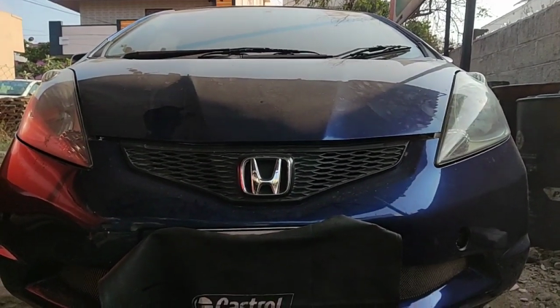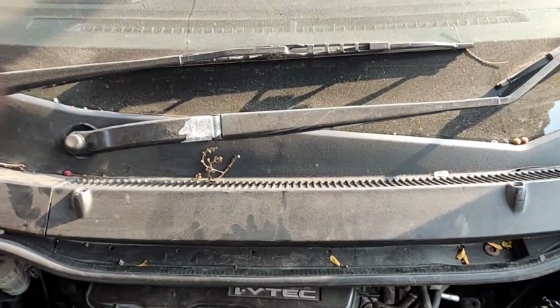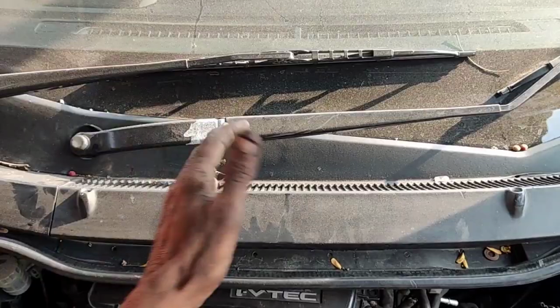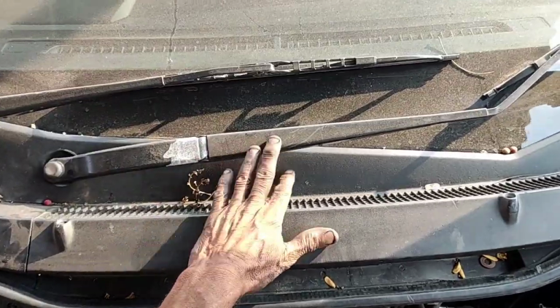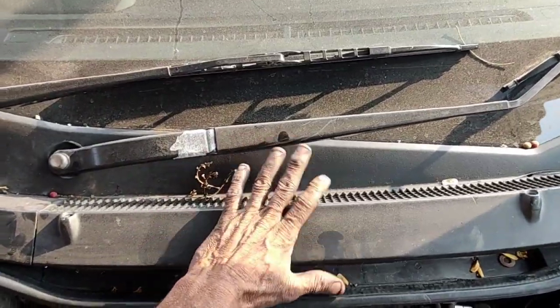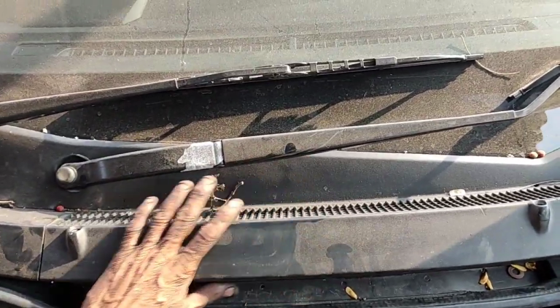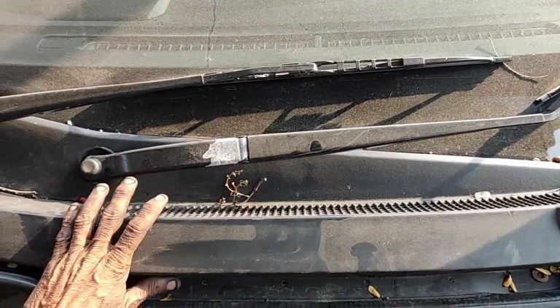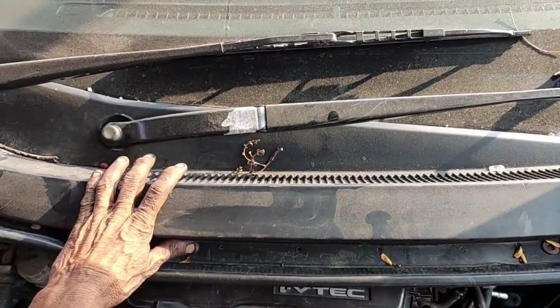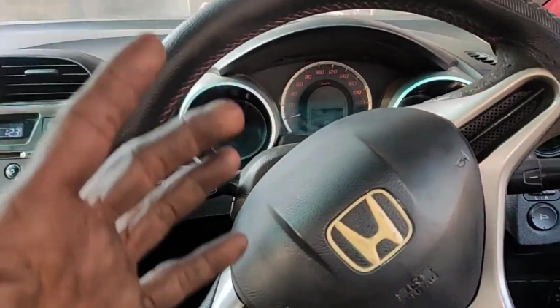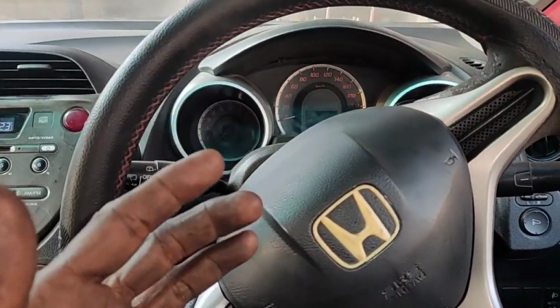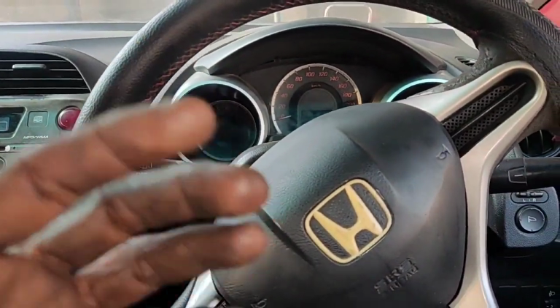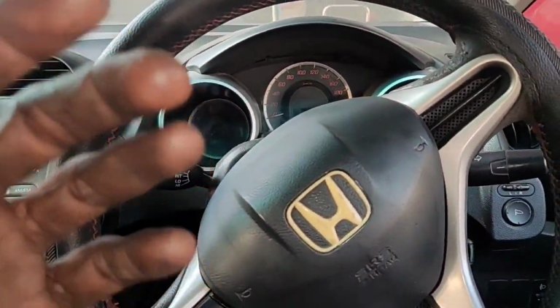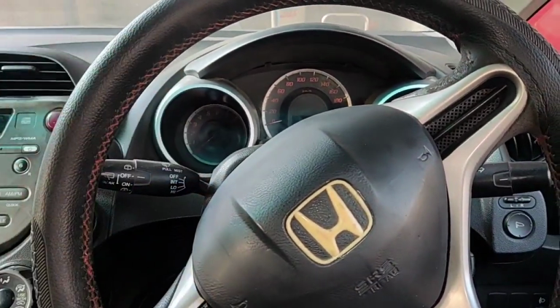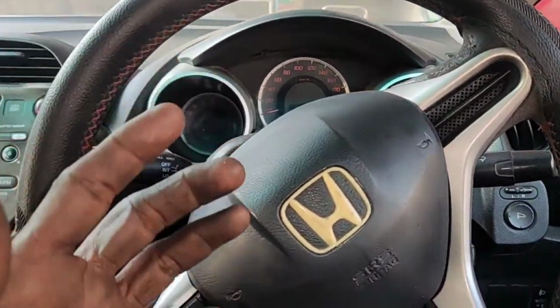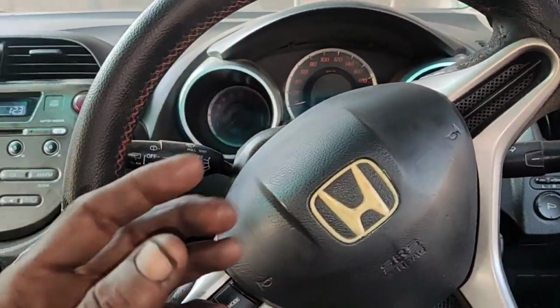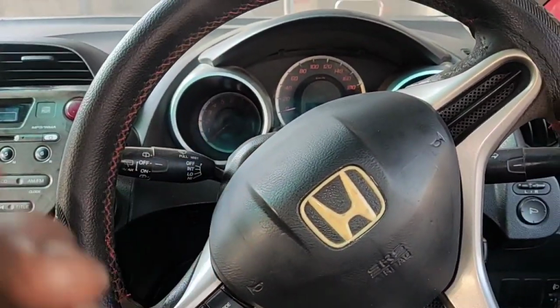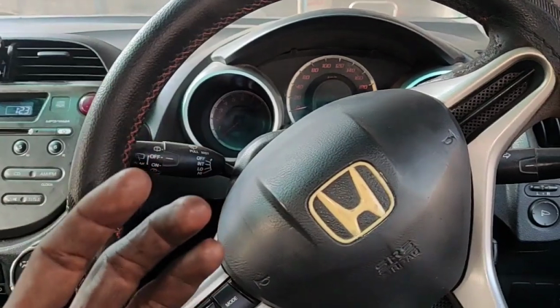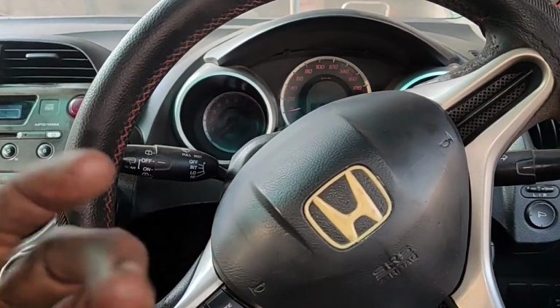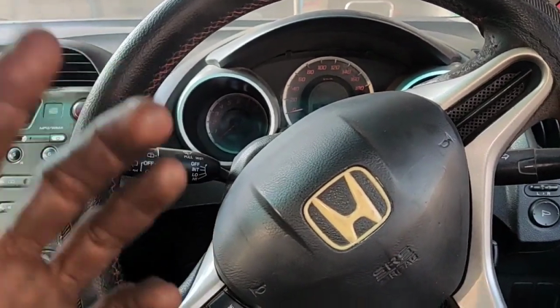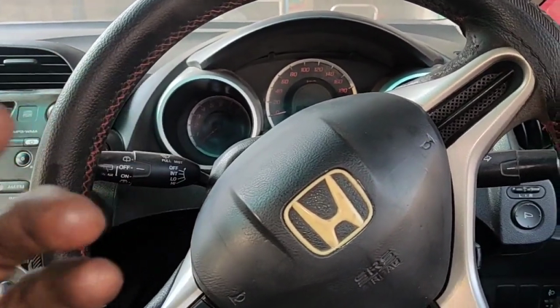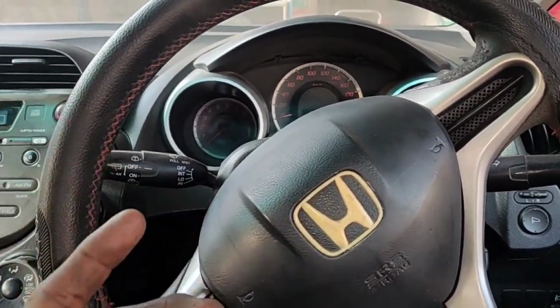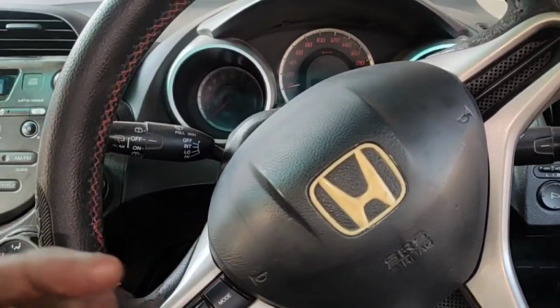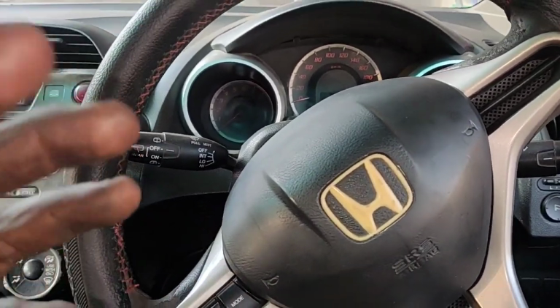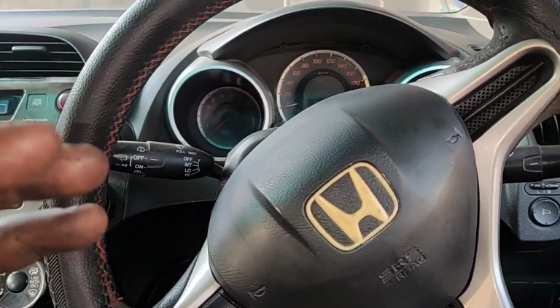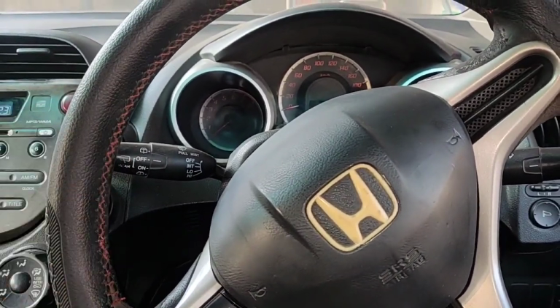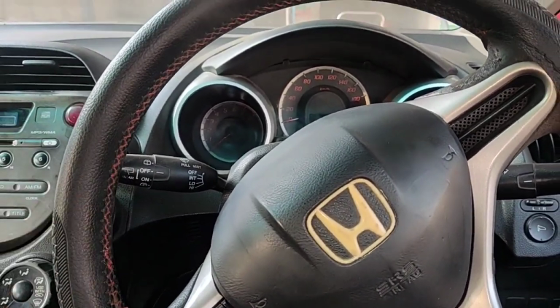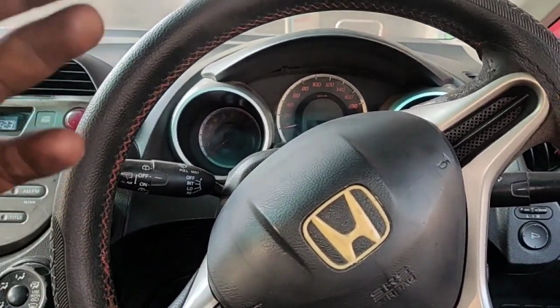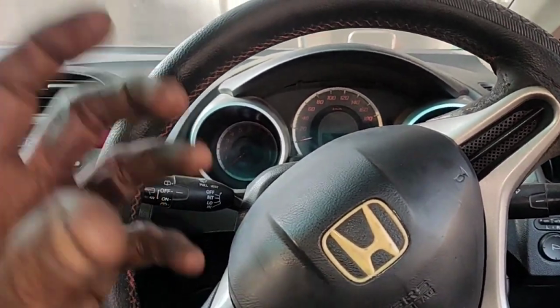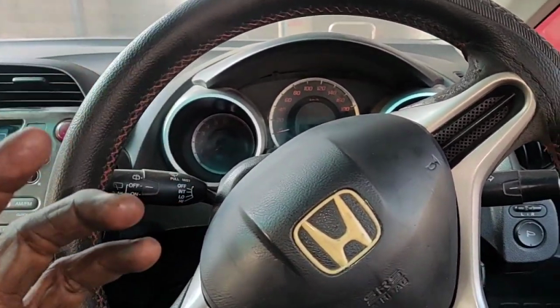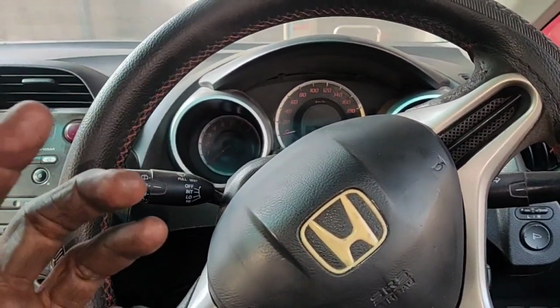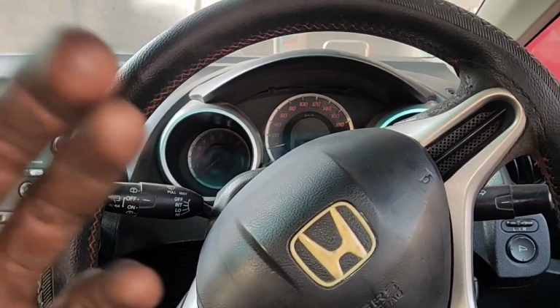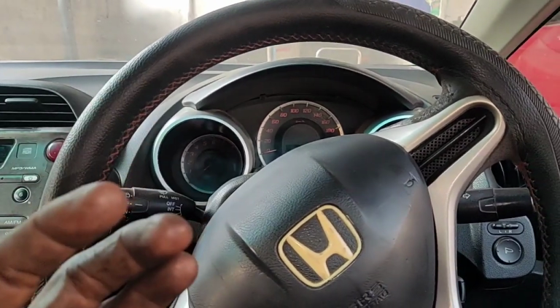Friends, first I'll remove the panel. If you have missing, you'll check the spark plug. If you have light missing and jerking, you'll check the map sensor.